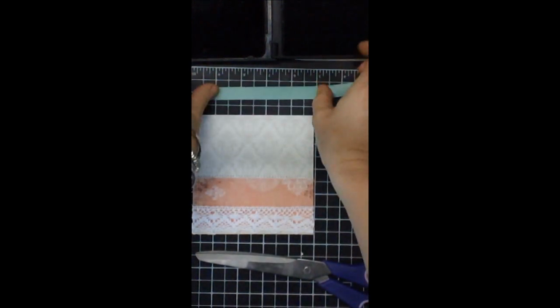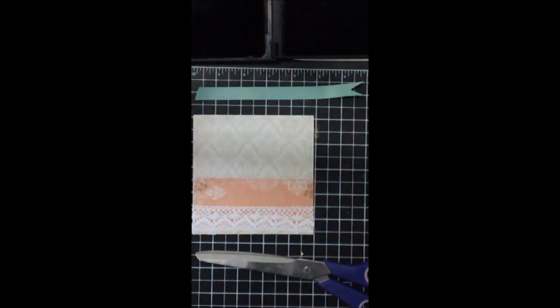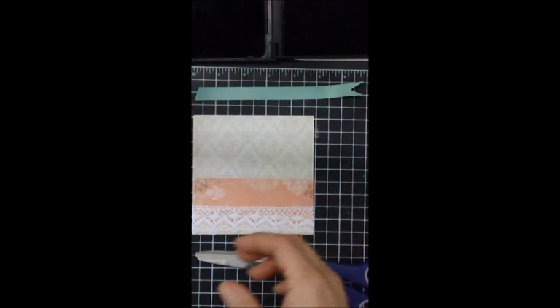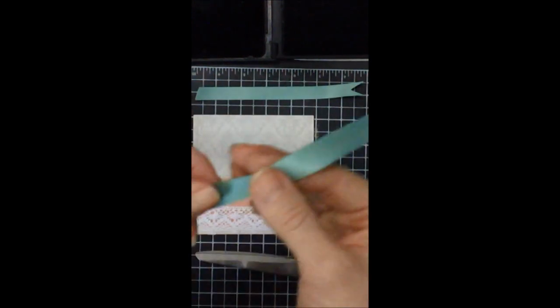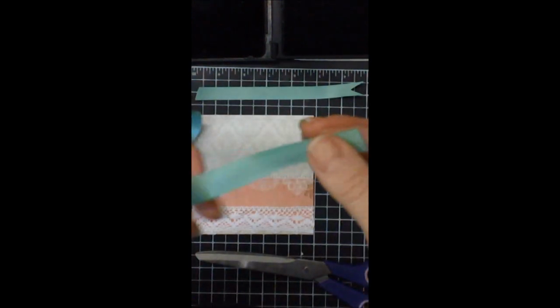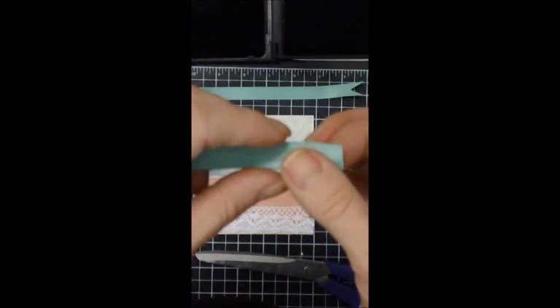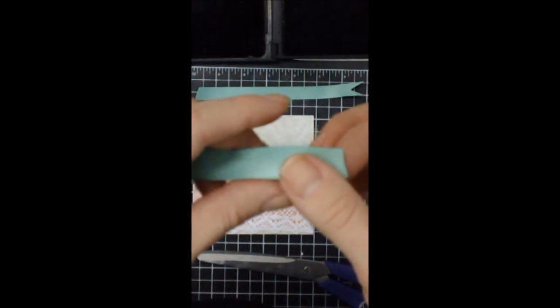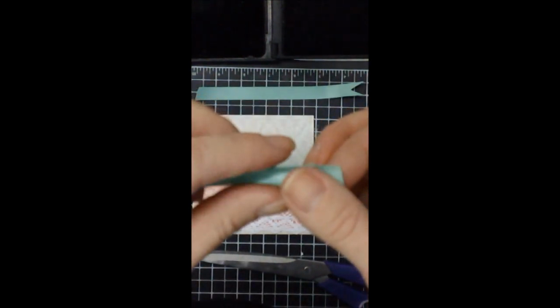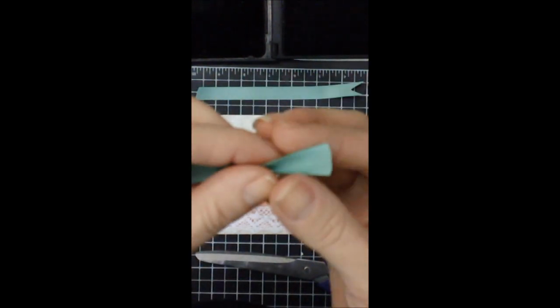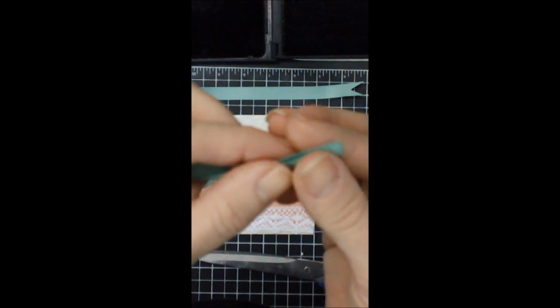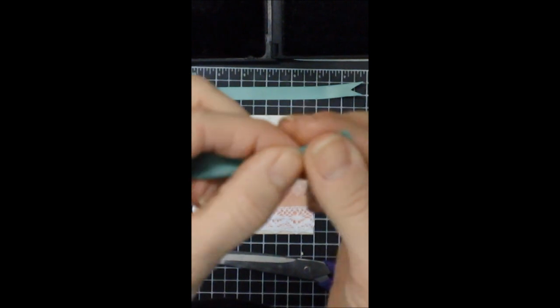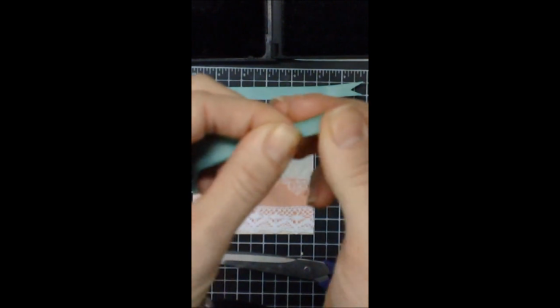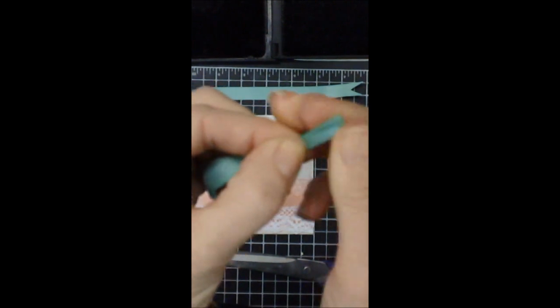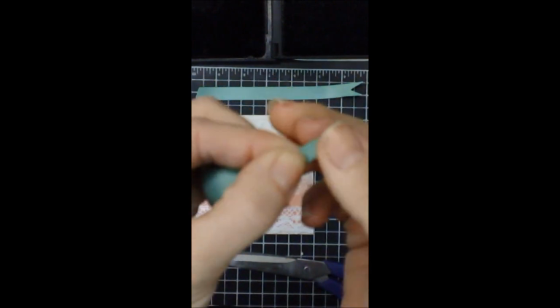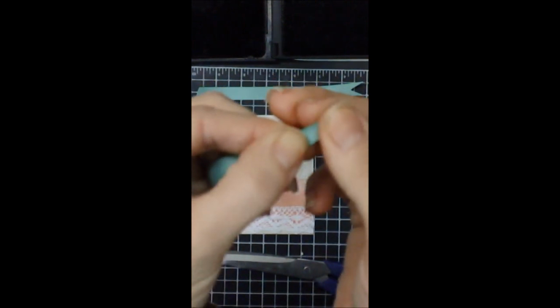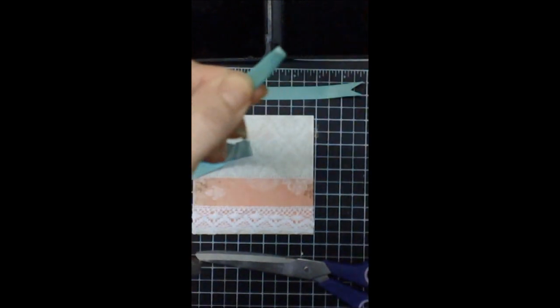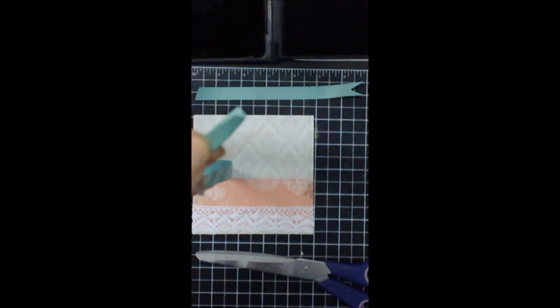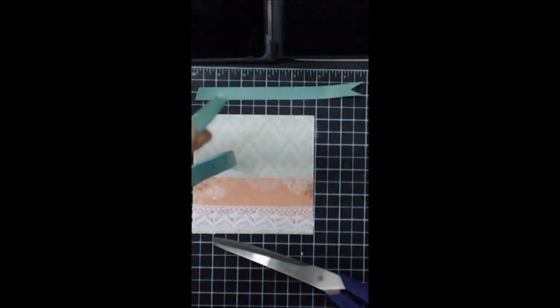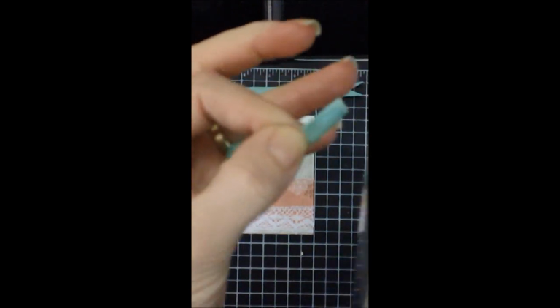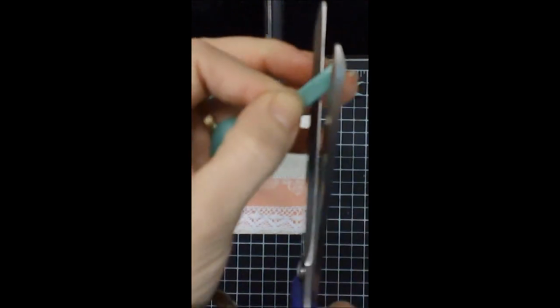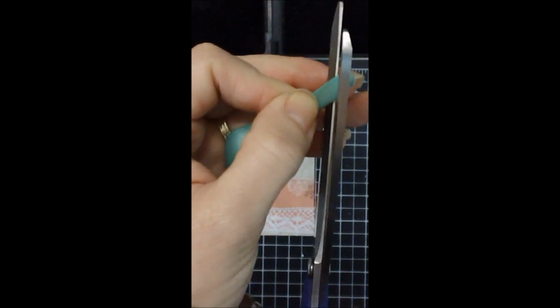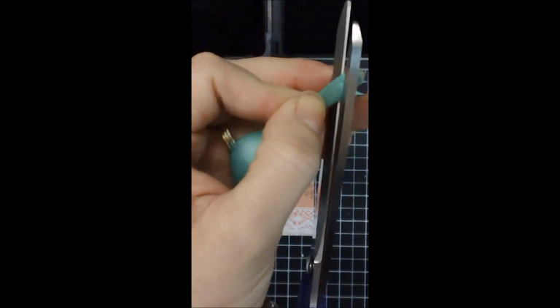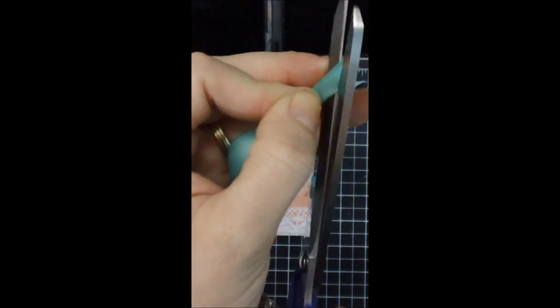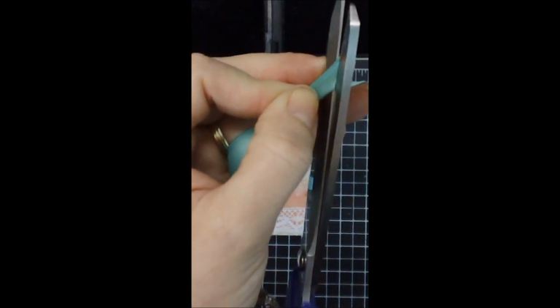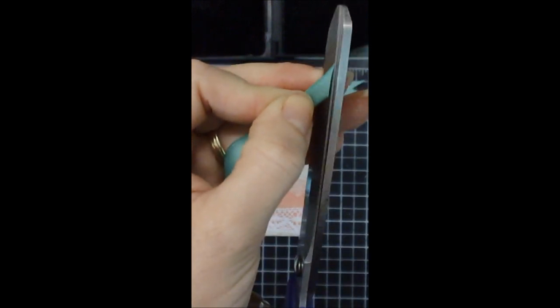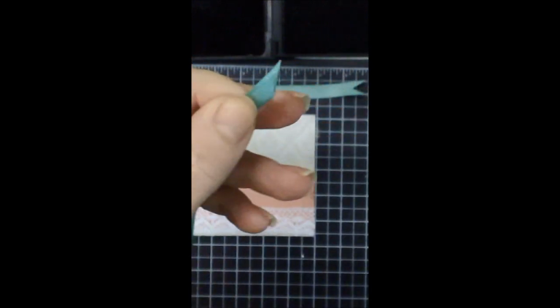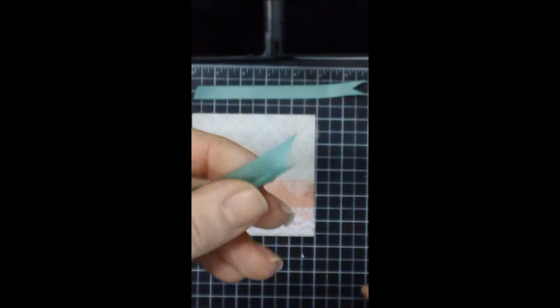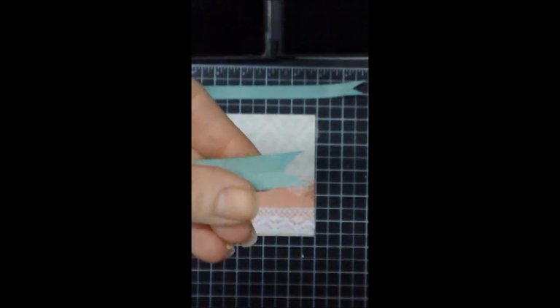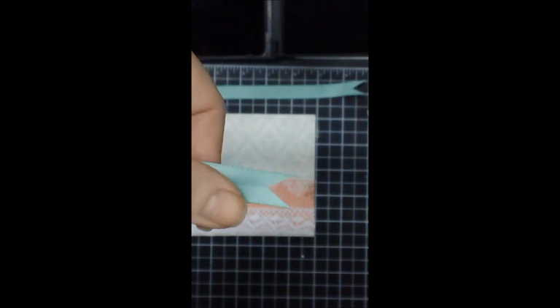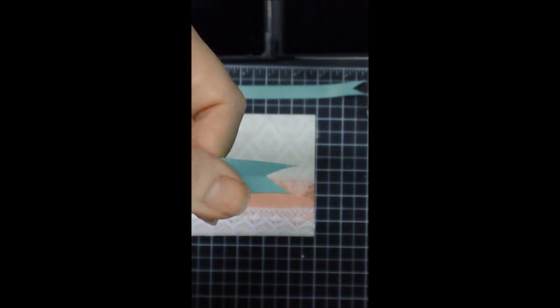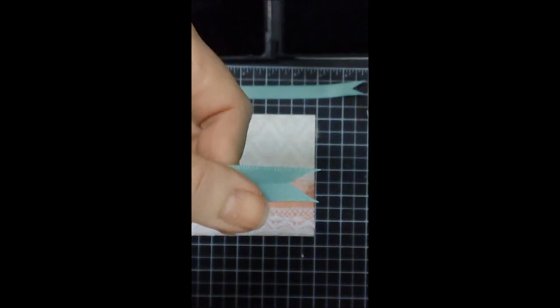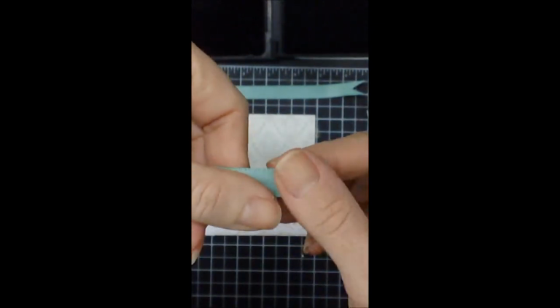So what you do is you take your ribbon and you're going to fold it in half like so. And then you just take your scissors and you just cut. And then there you have it — a perfect little V for your card.